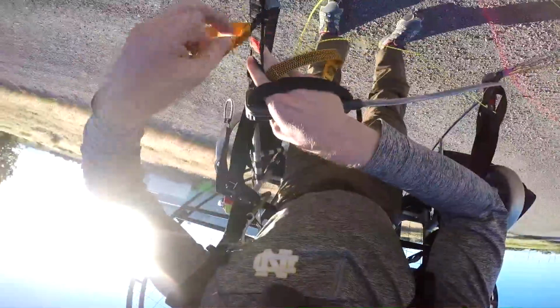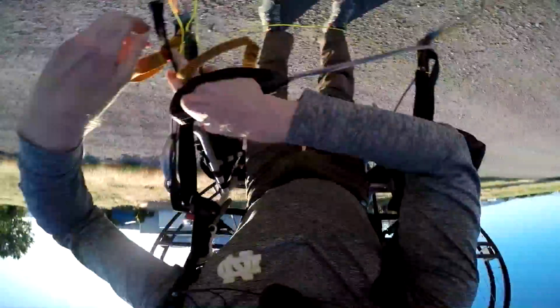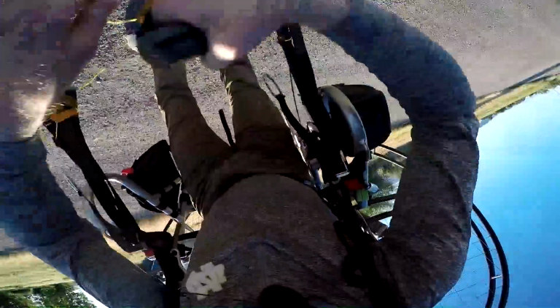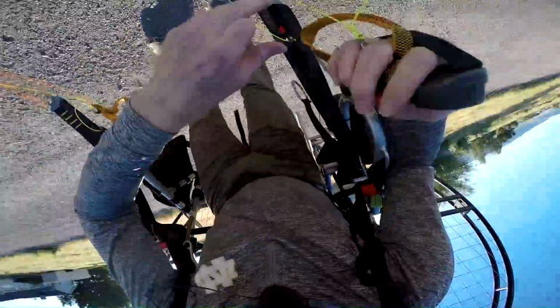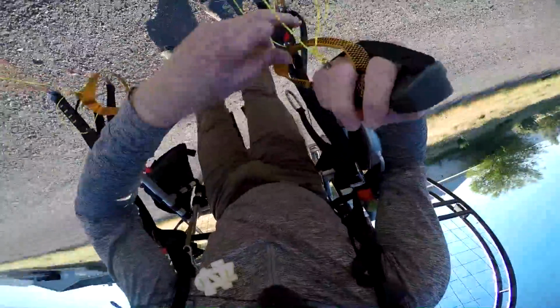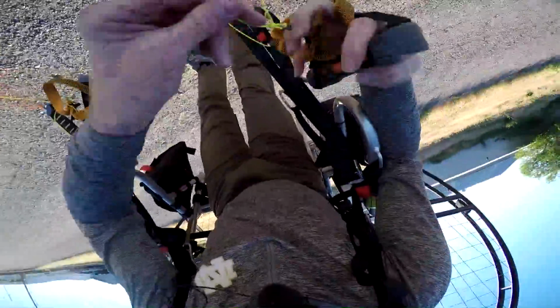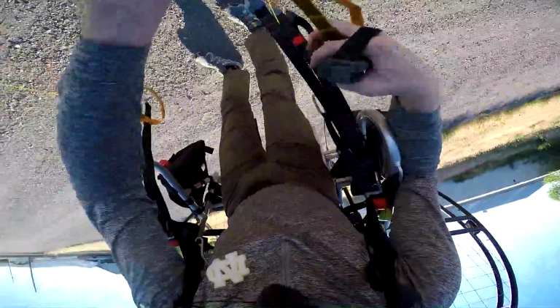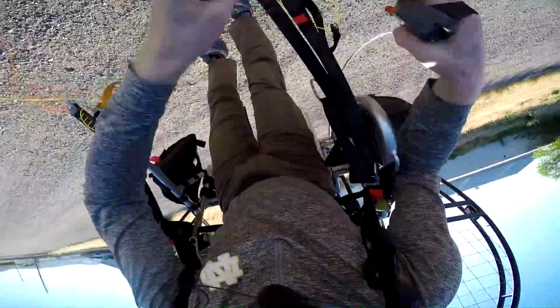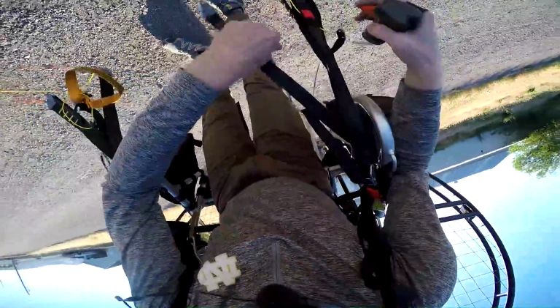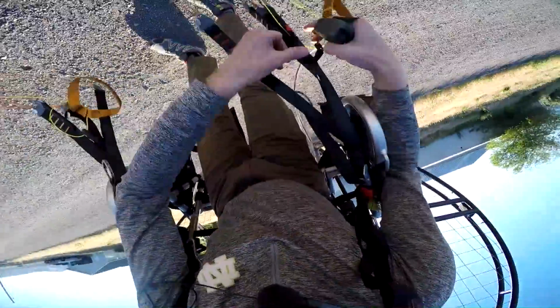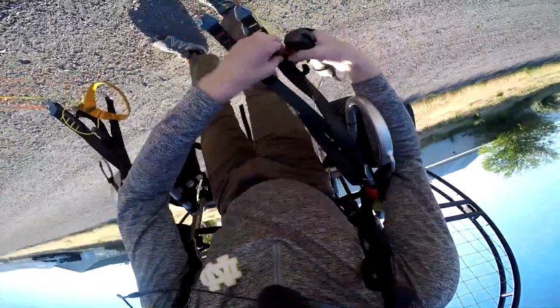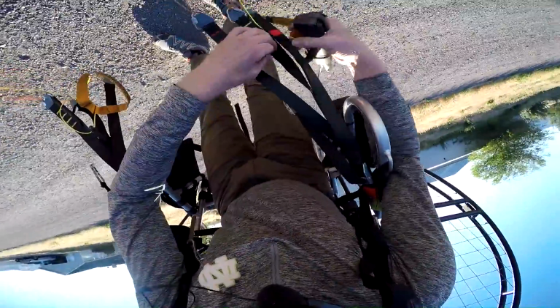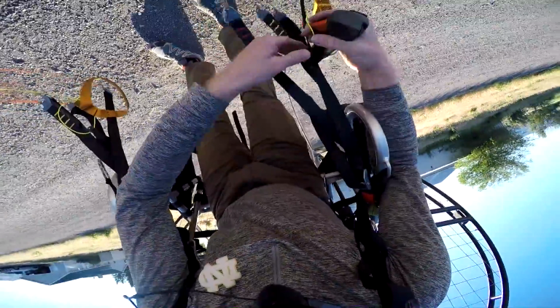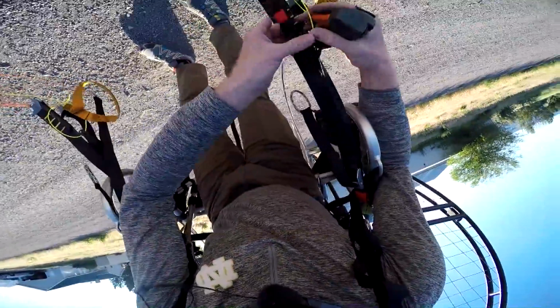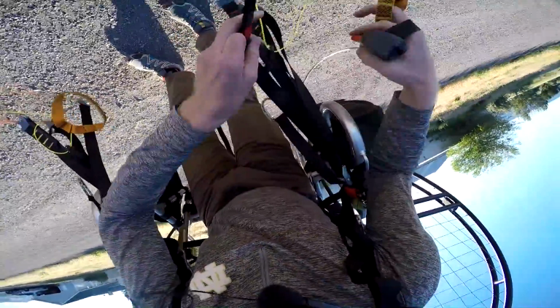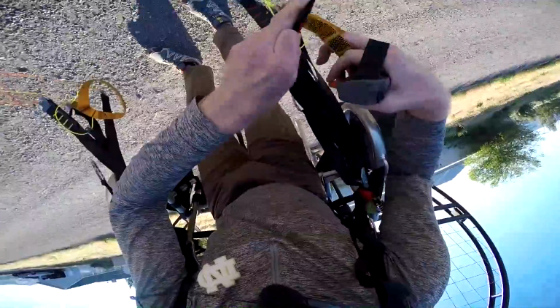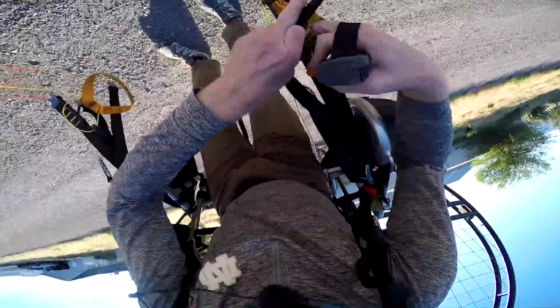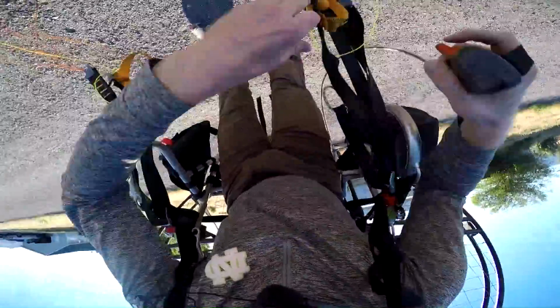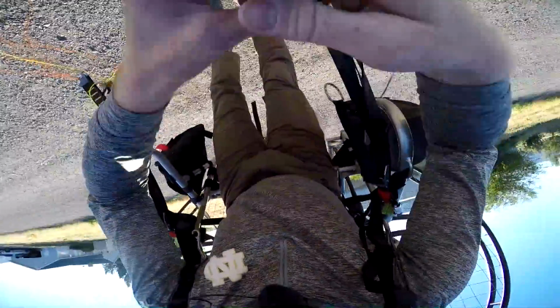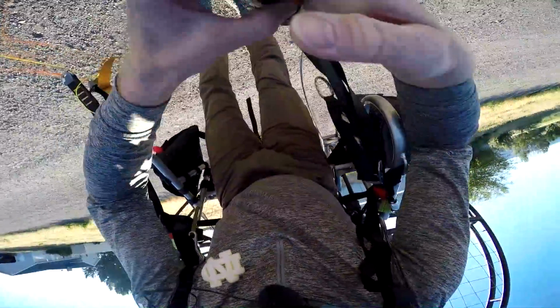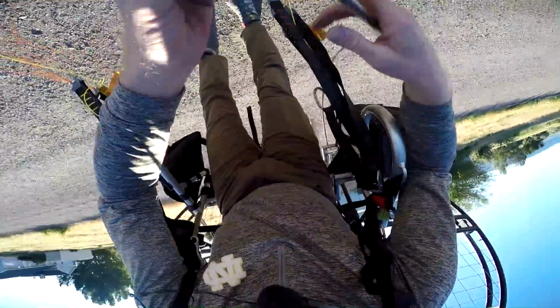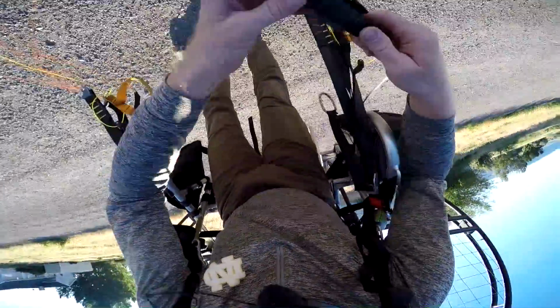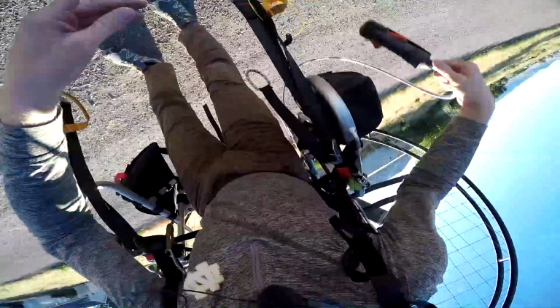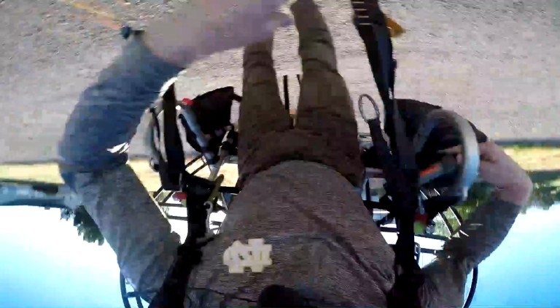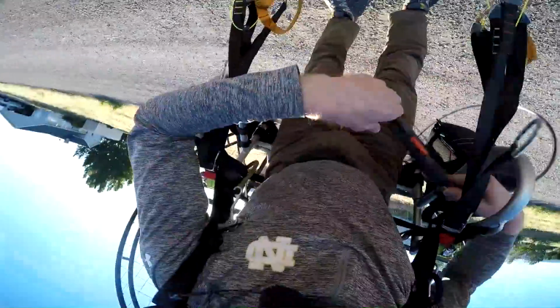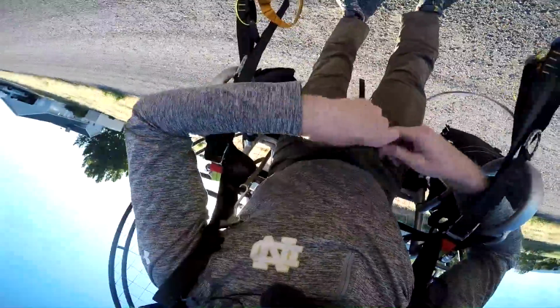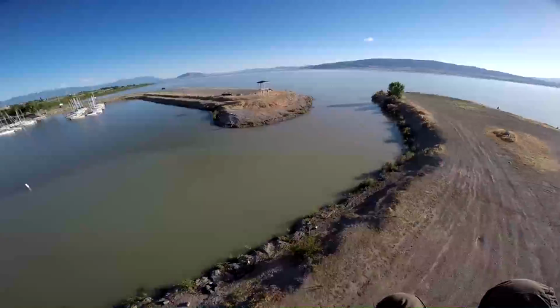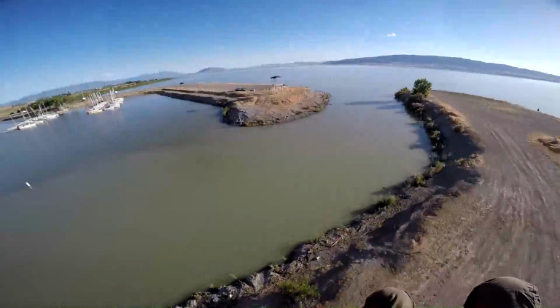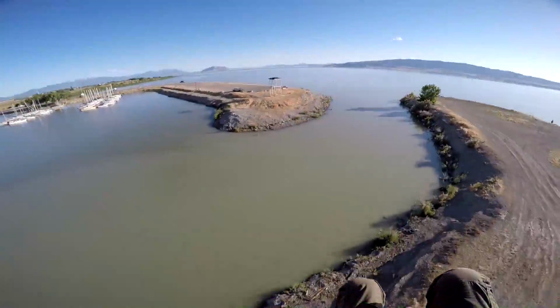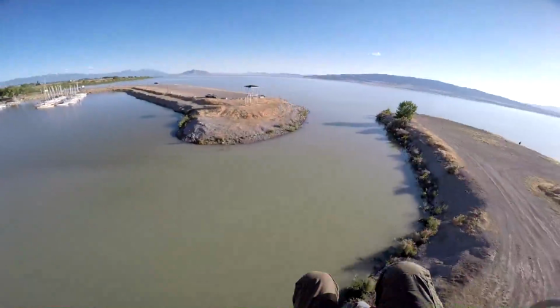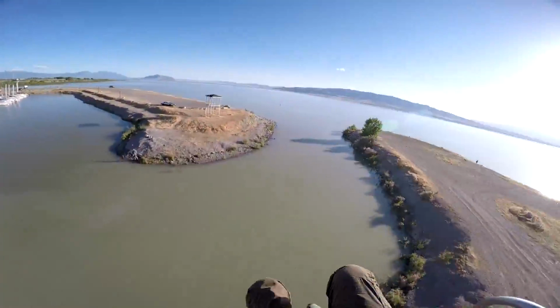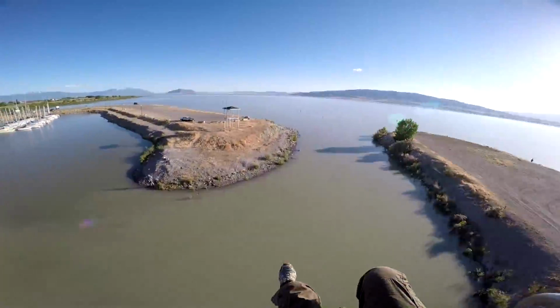Liar, liar, pants on fire. The flat top does not crotch you when you're launching or landing.